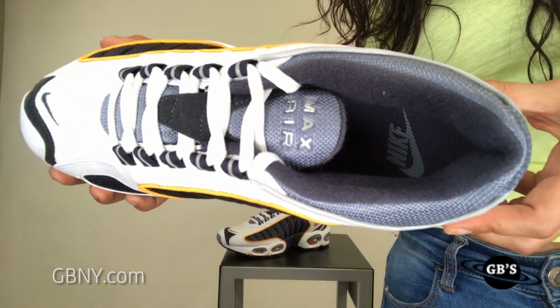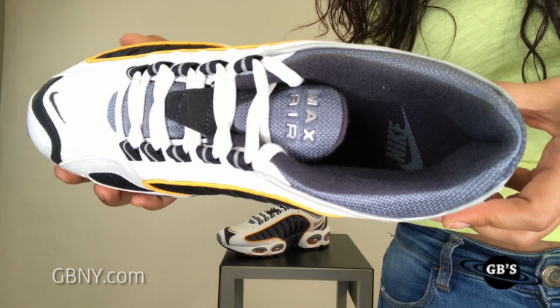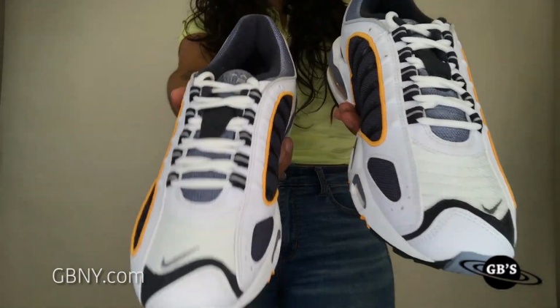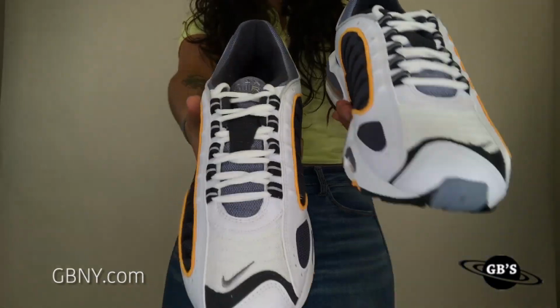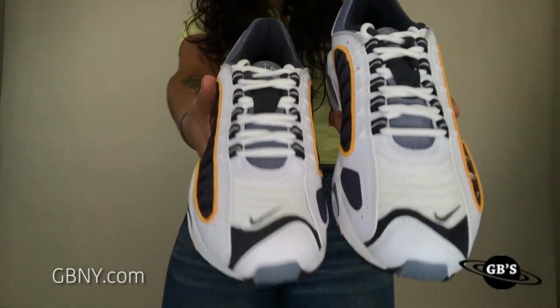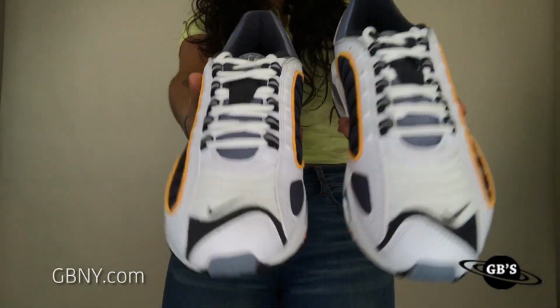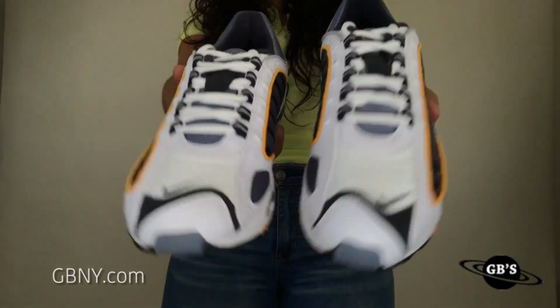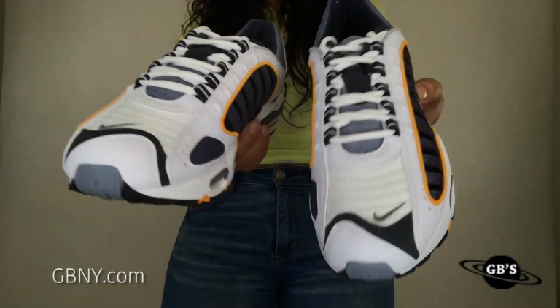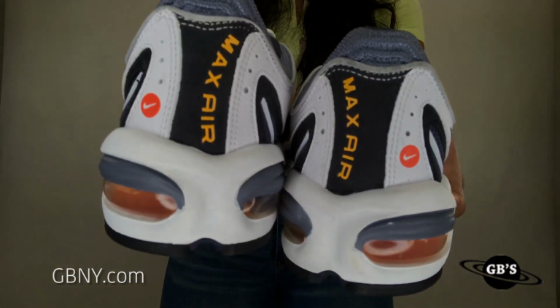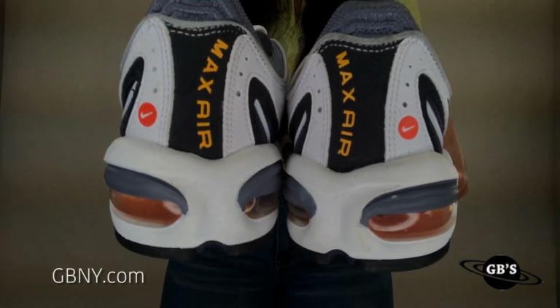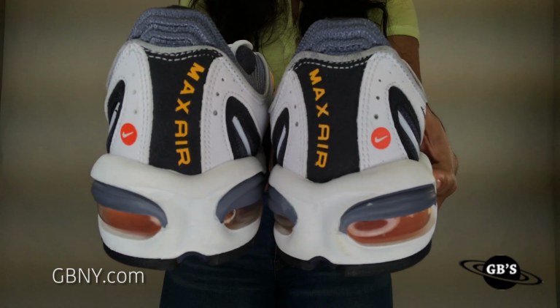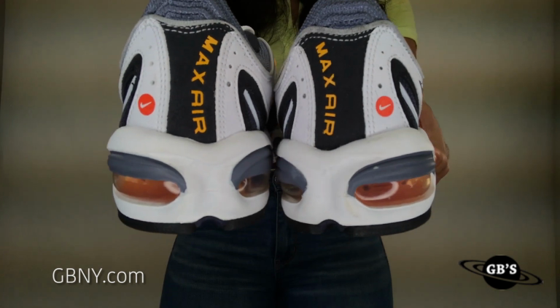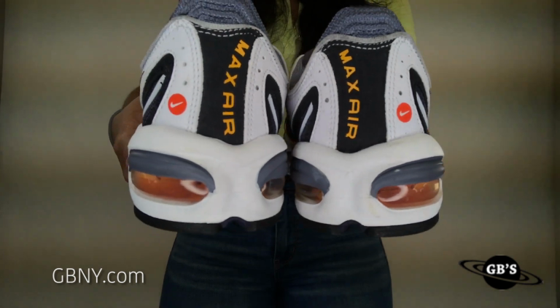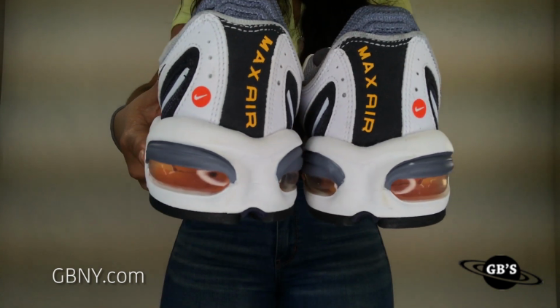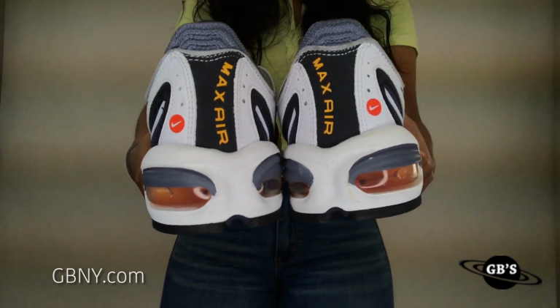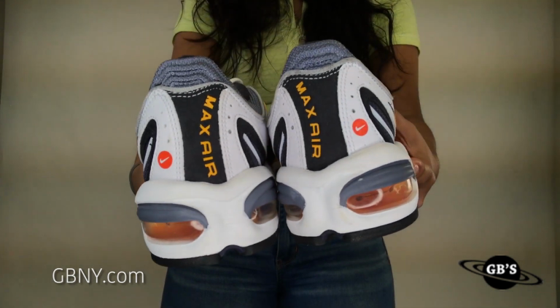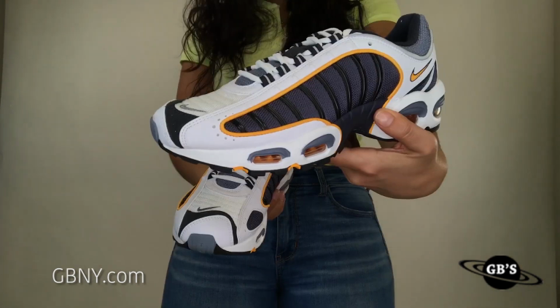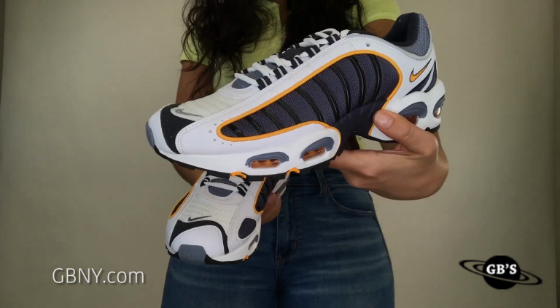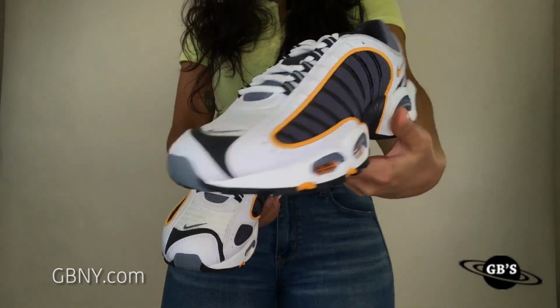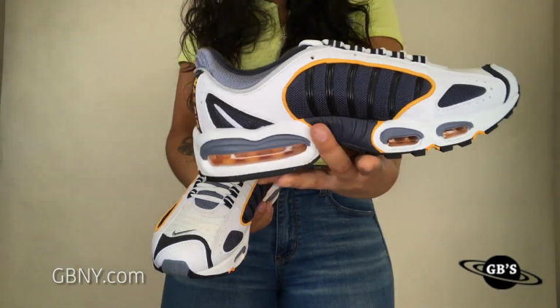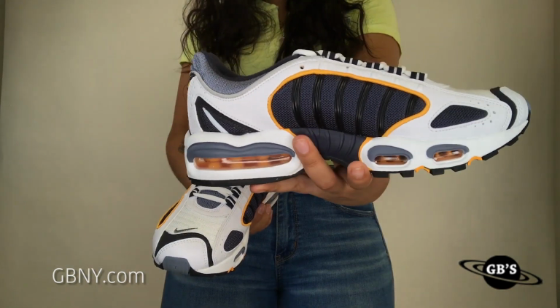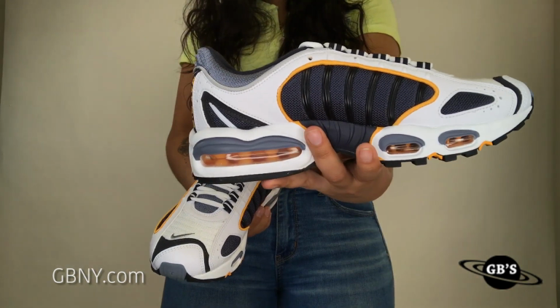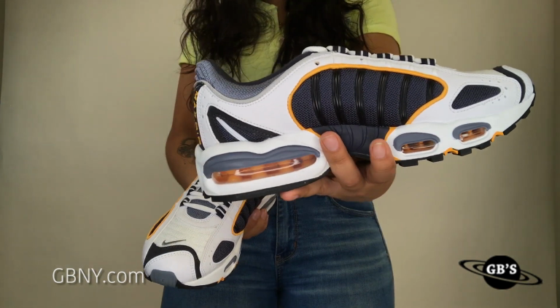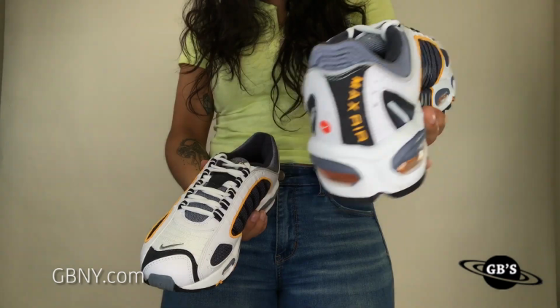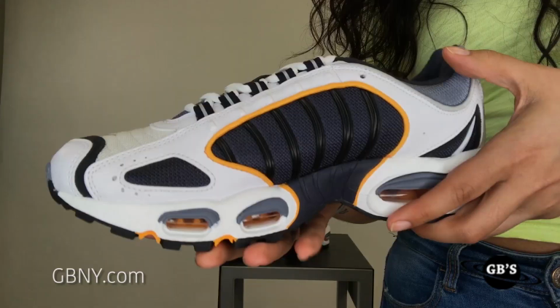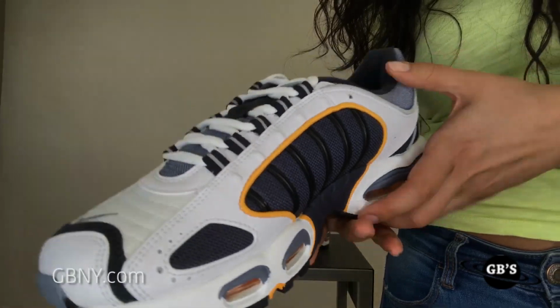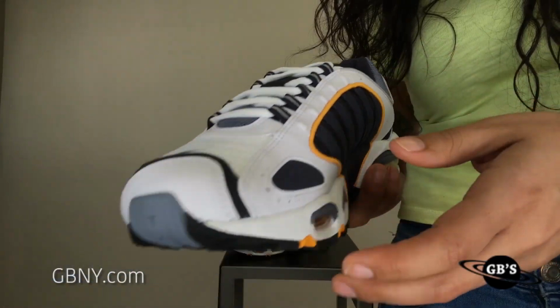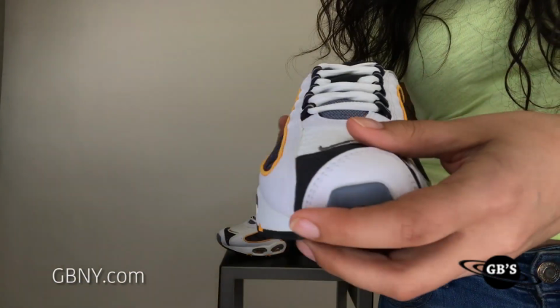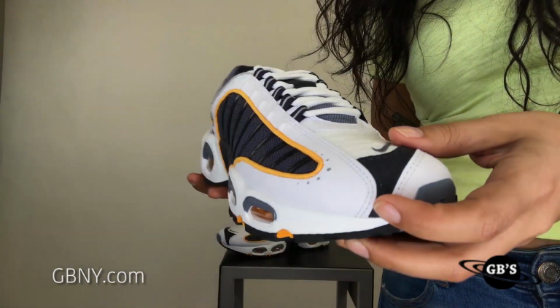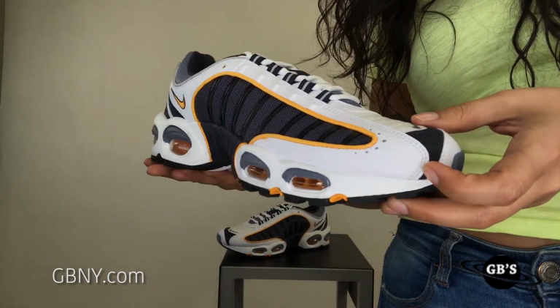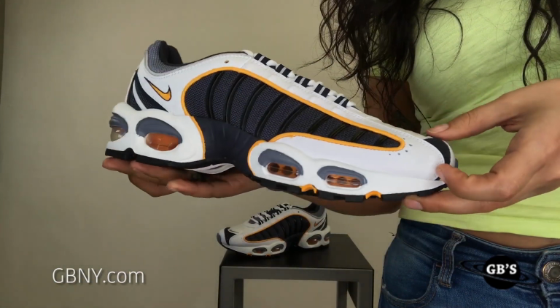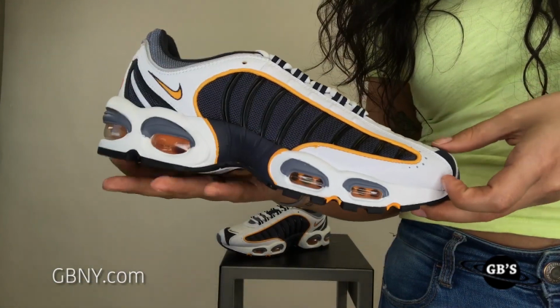The Tailwind 4 released in the 90s originally, so that's why it gives off a little bit of a bulkier, more dad shoe vibe. But this is definitely a good look all summer 2019 — break out your Tailwind 4s.